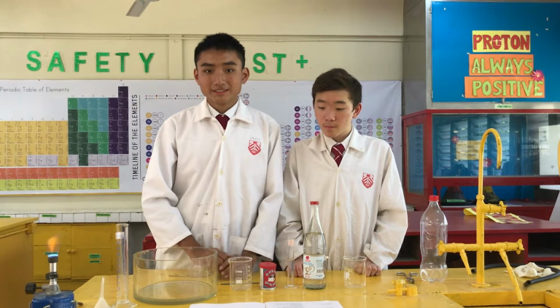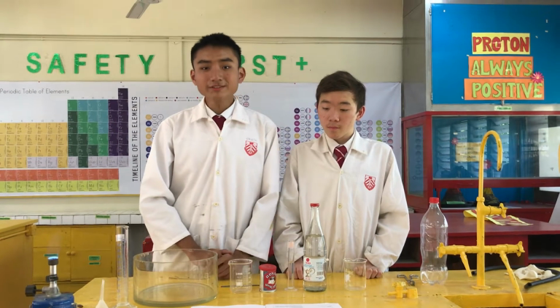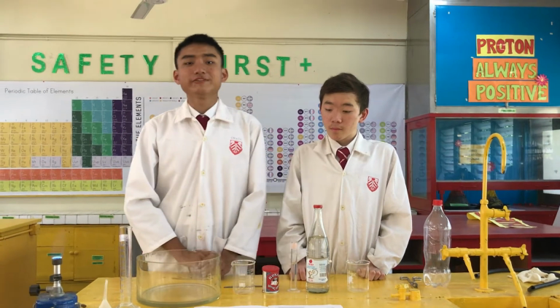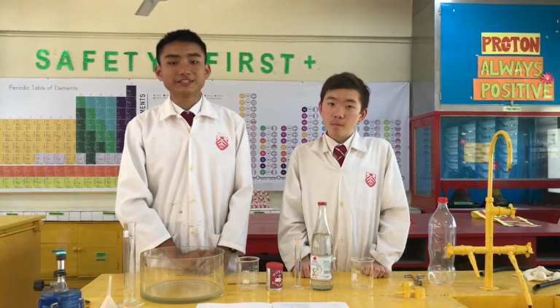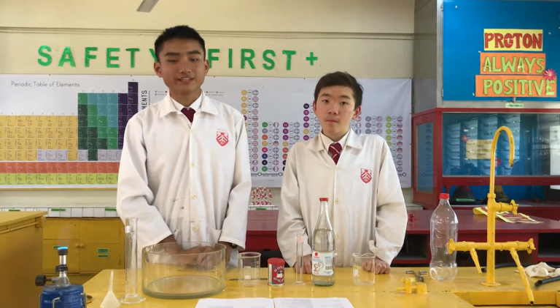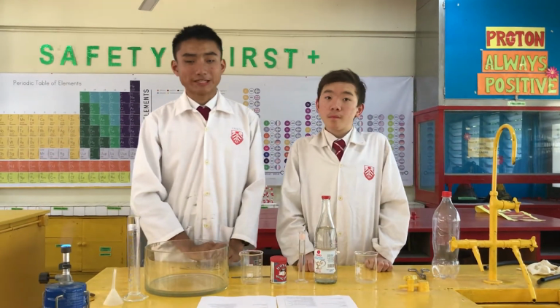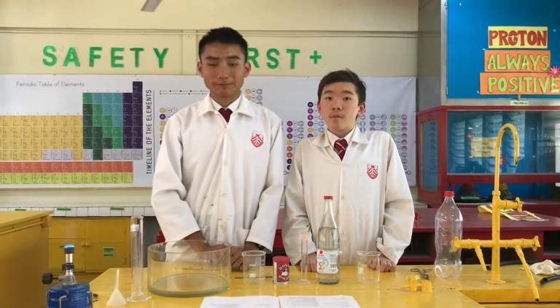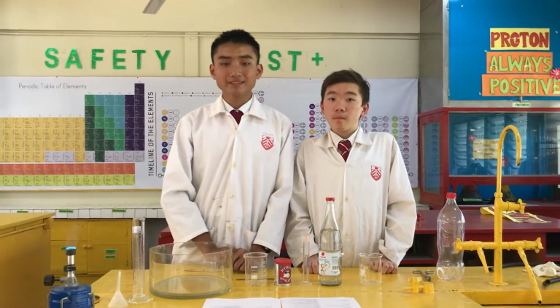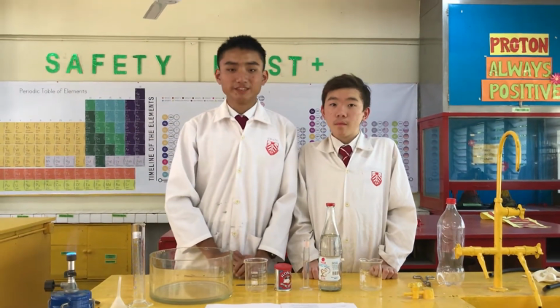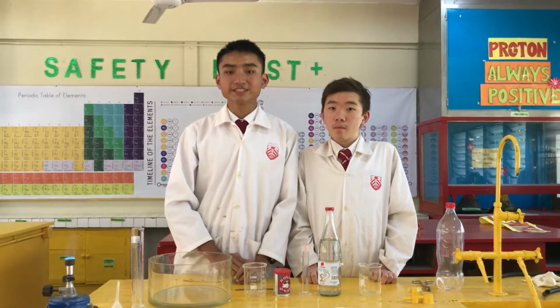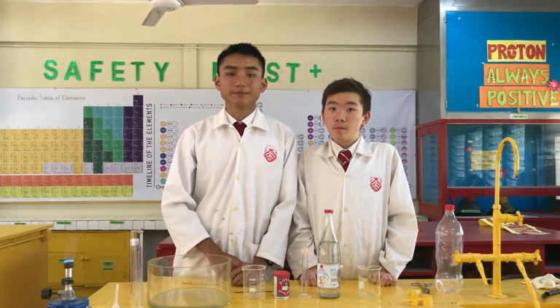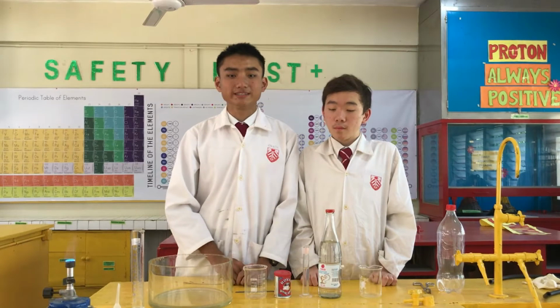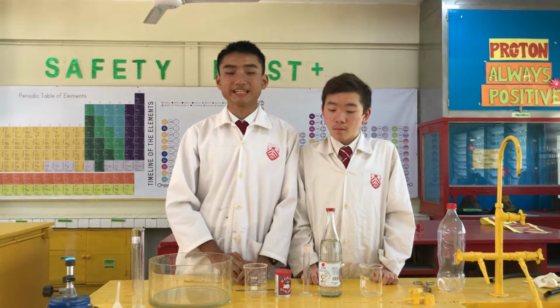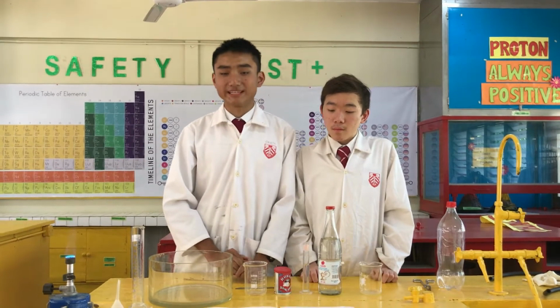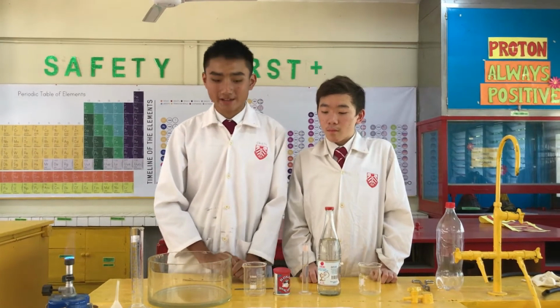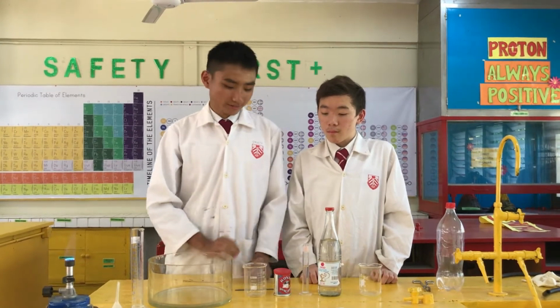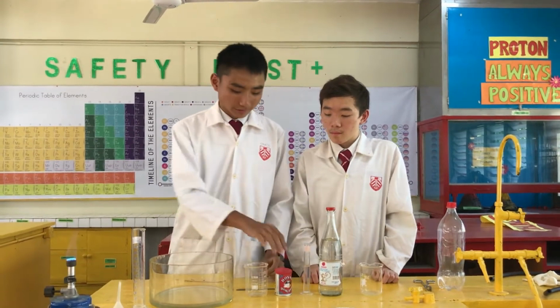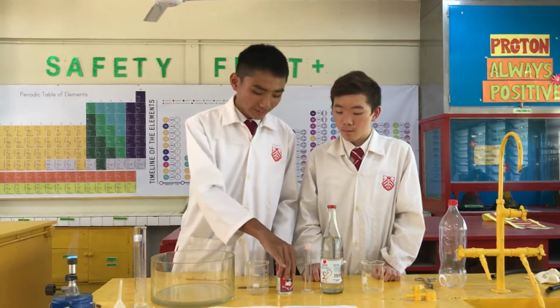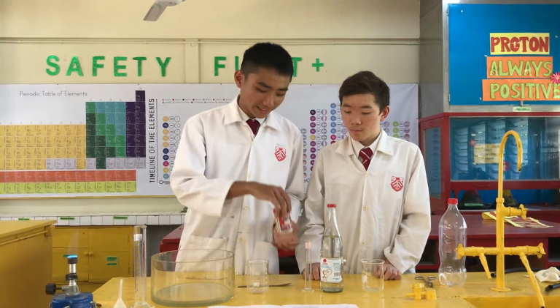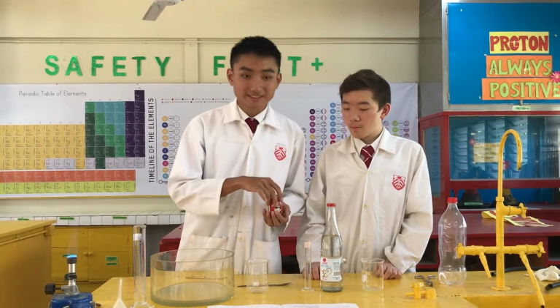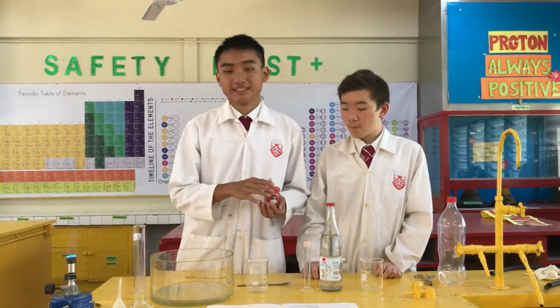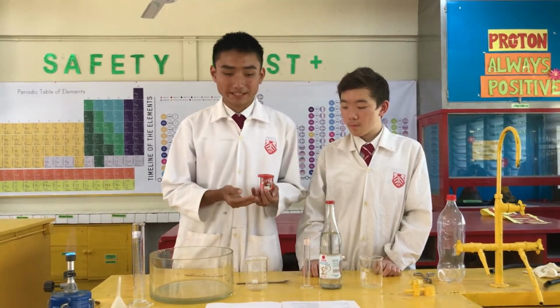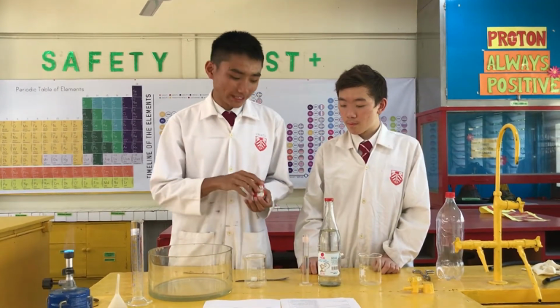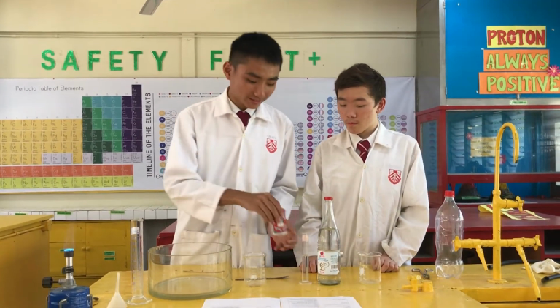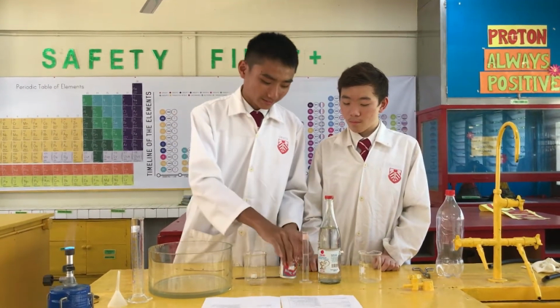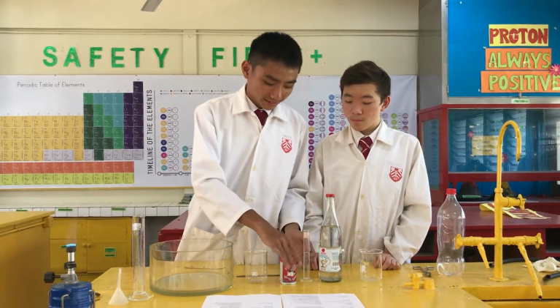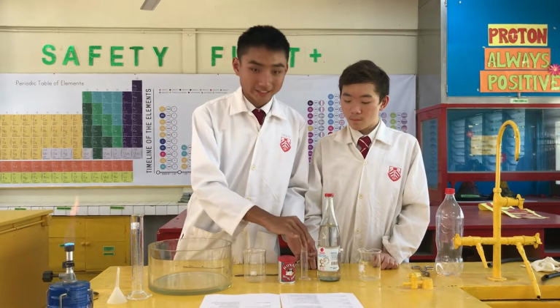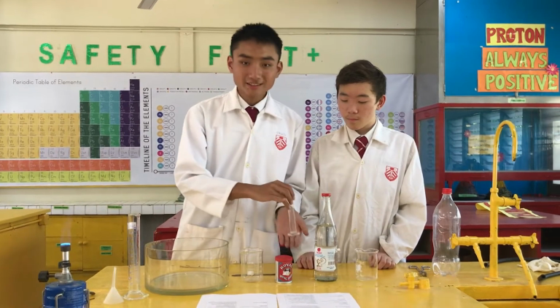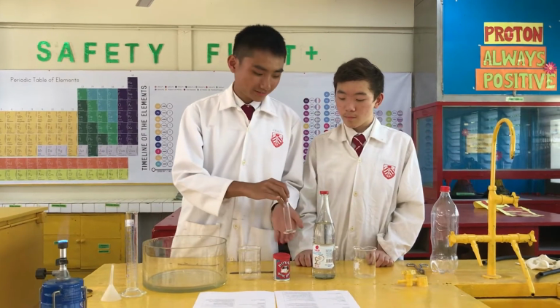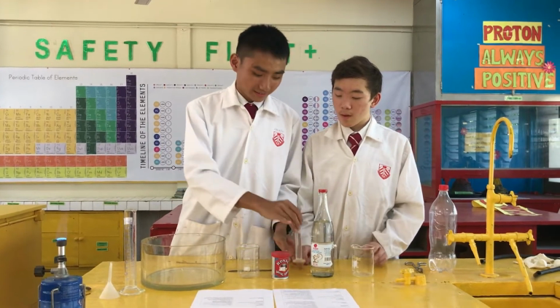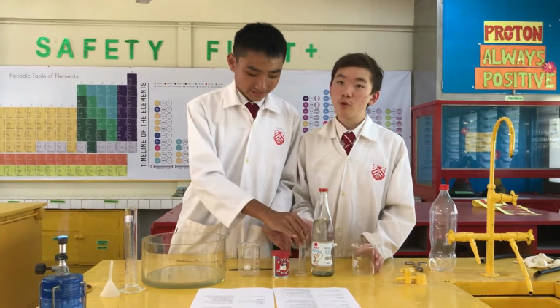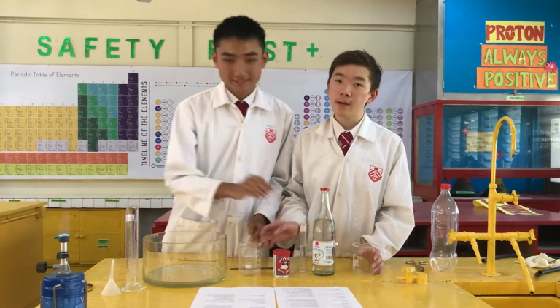Now we are doing the fourth experiment: carbon dioxide is heavier than air. What we need is some baking soda, some vinegar, and two beakers.